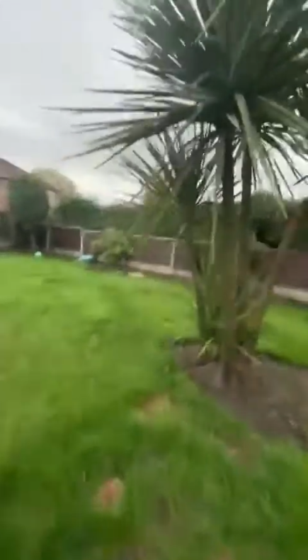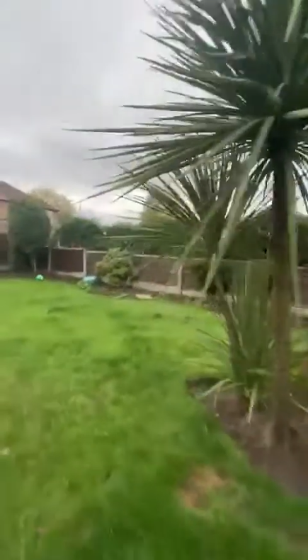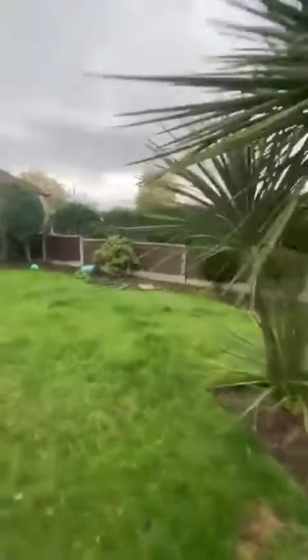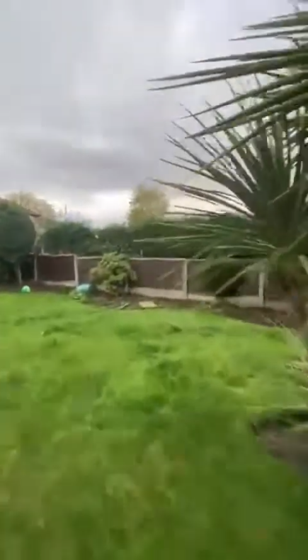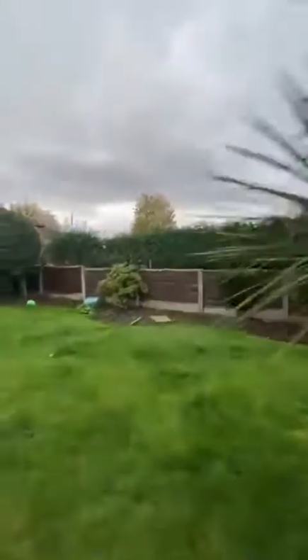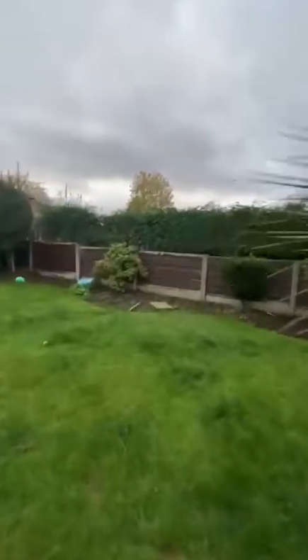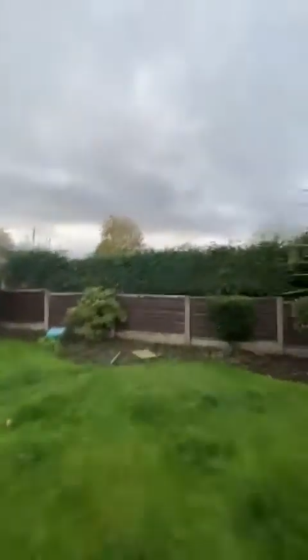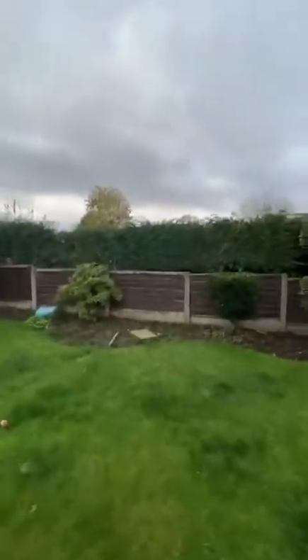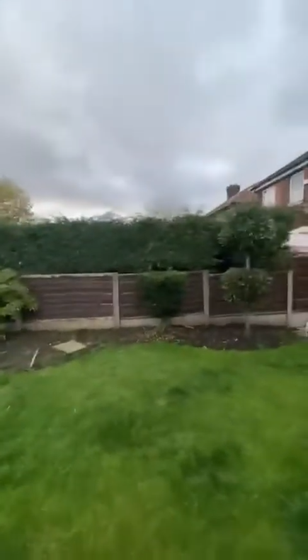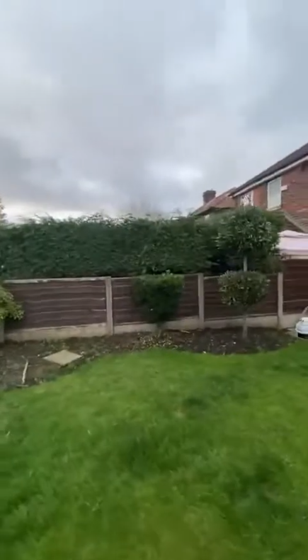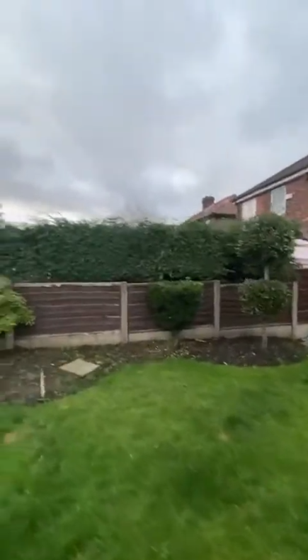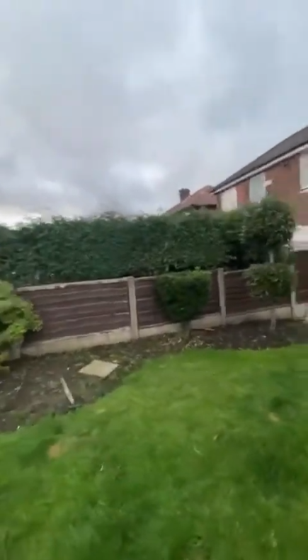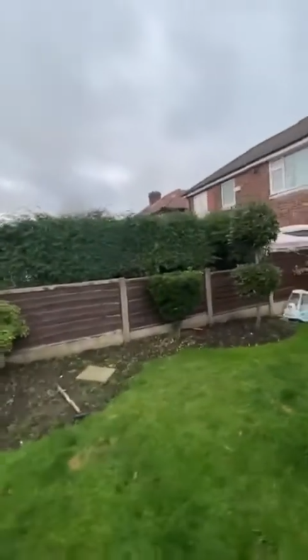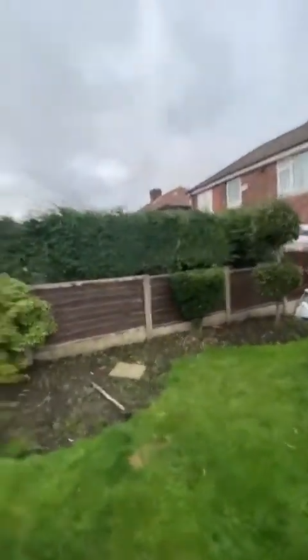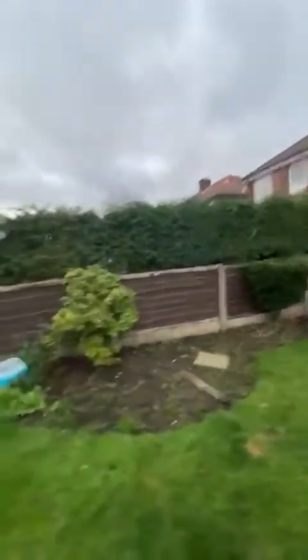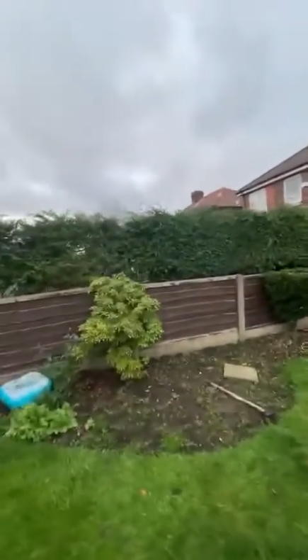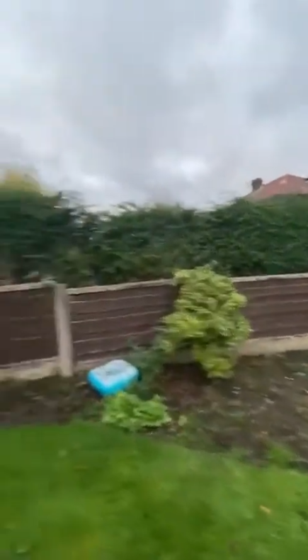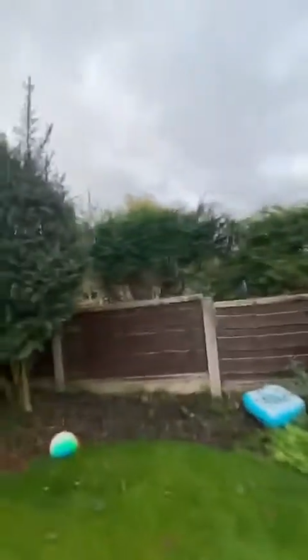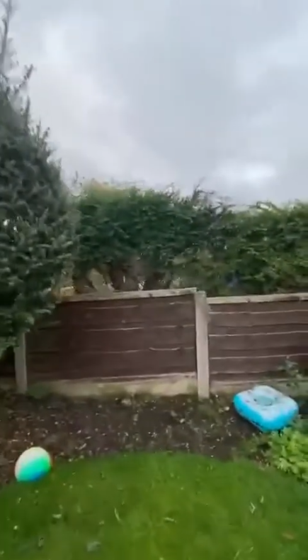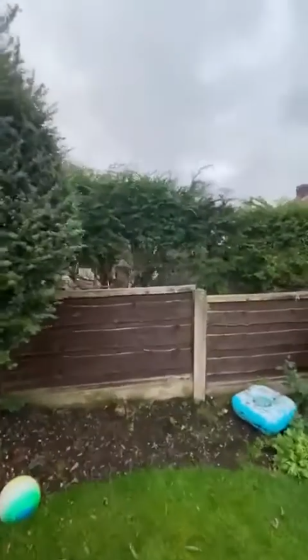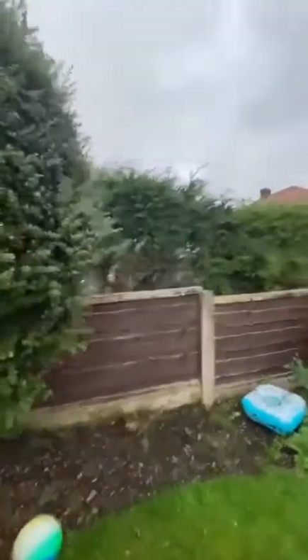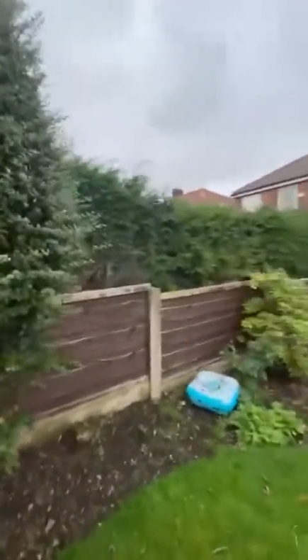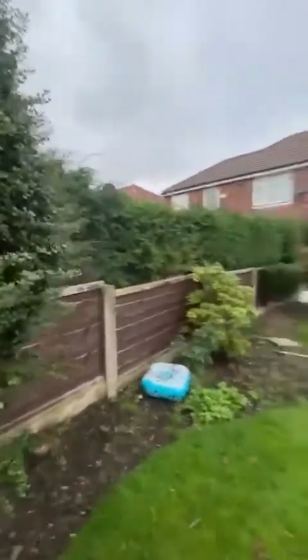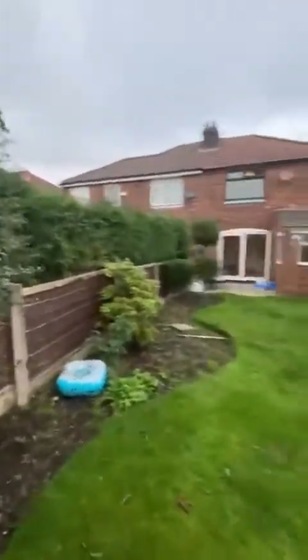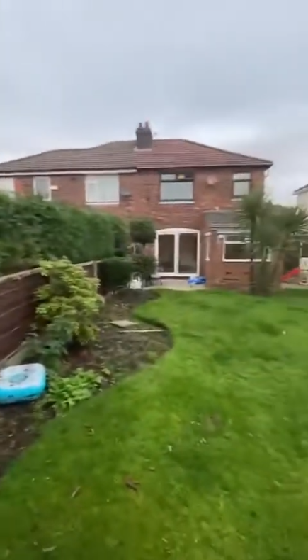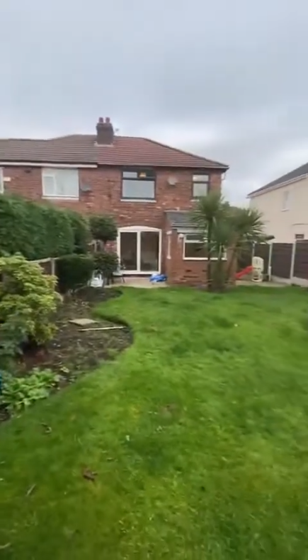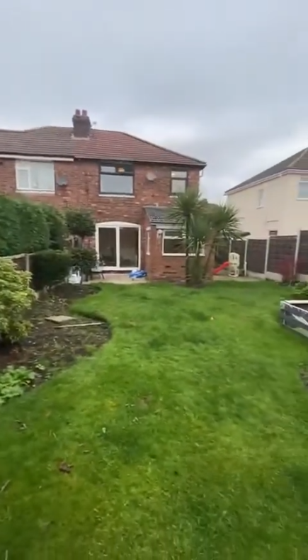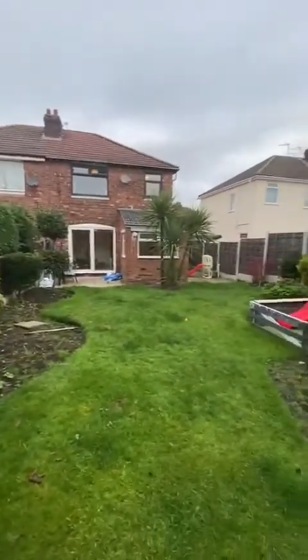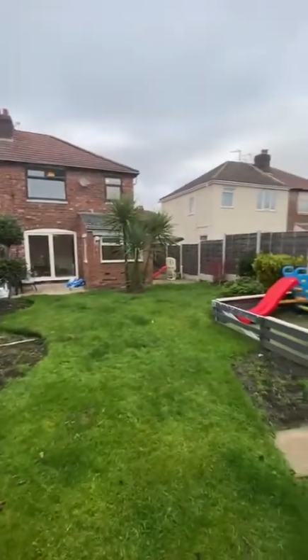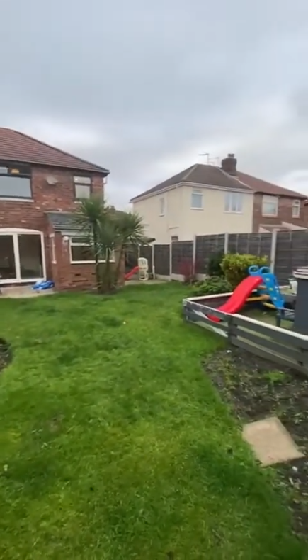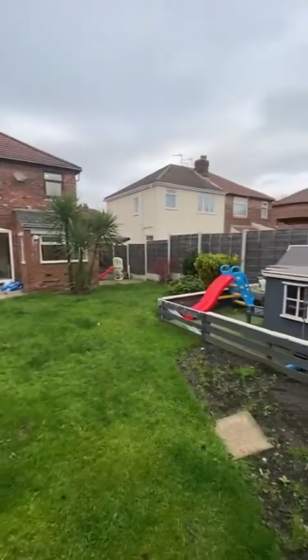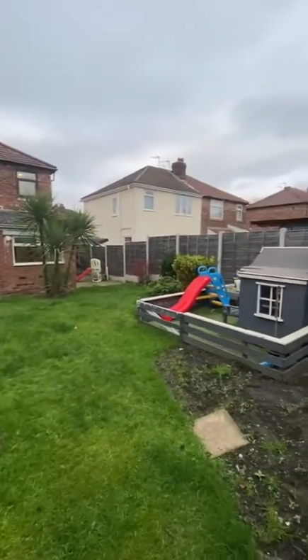I'm just going to head to the back of the garden so you can see the property from this side — I'll just spin round so you can have a look. It really is a great space out here.